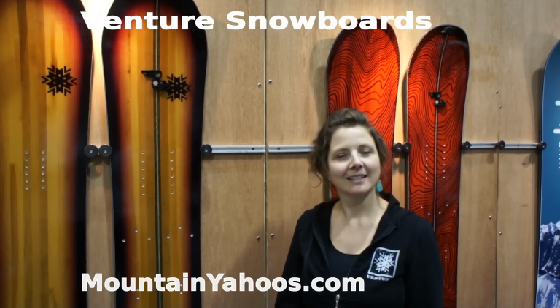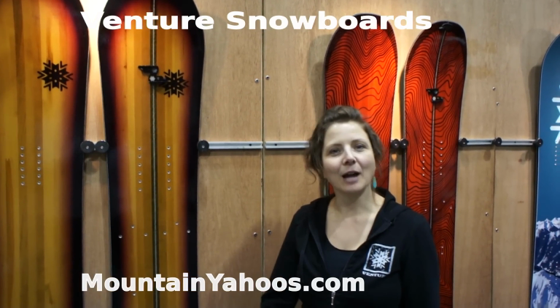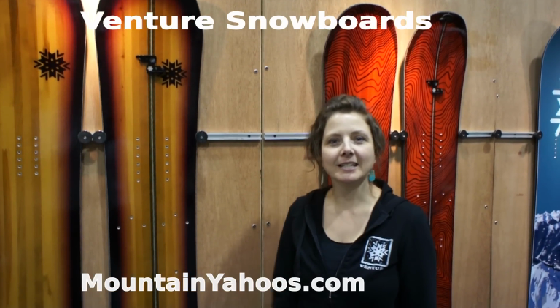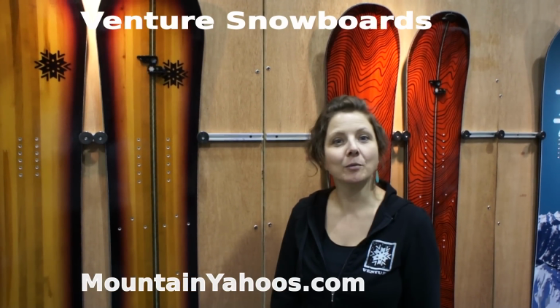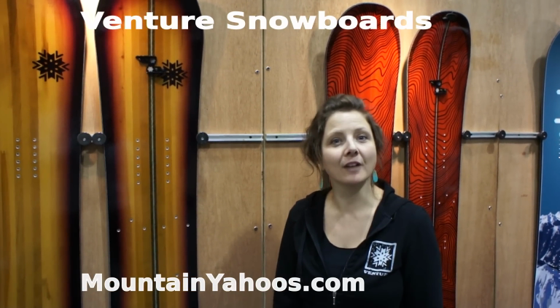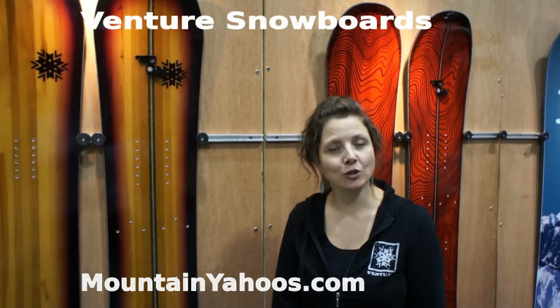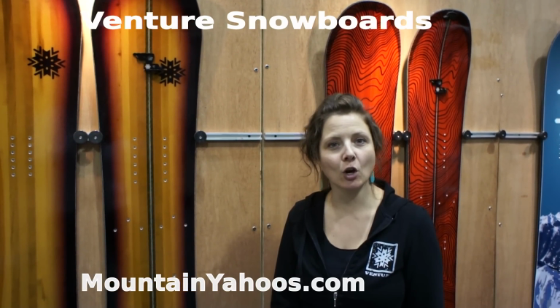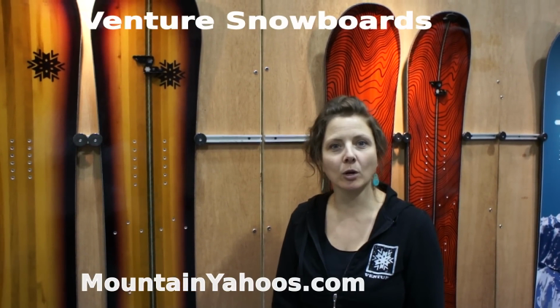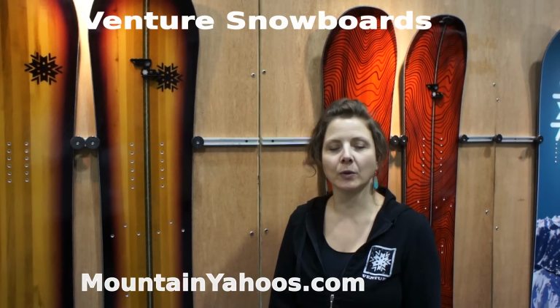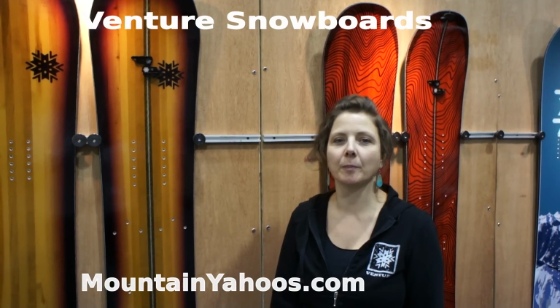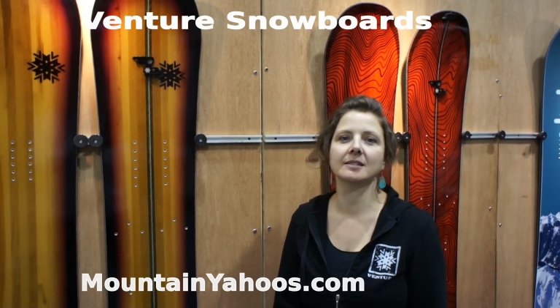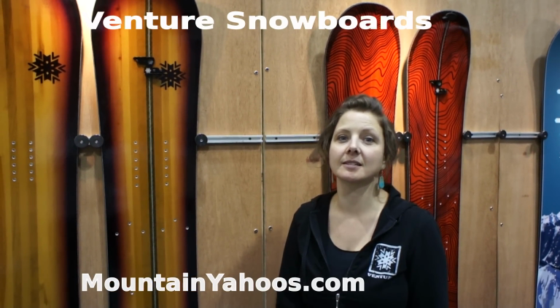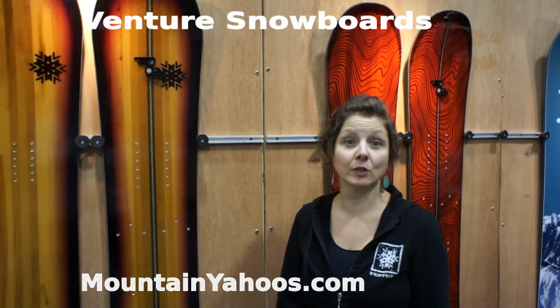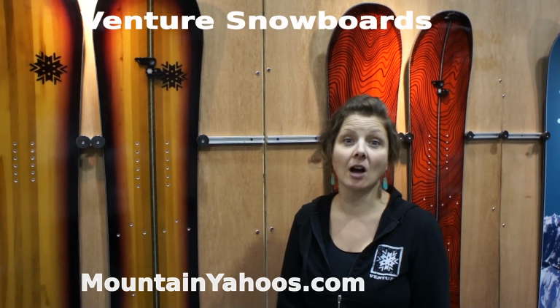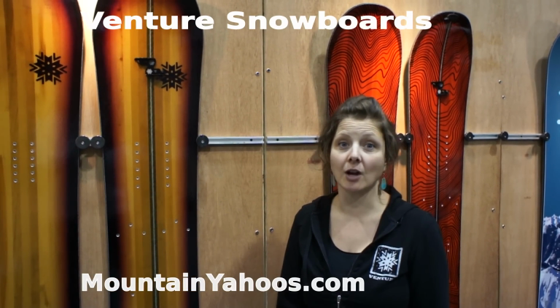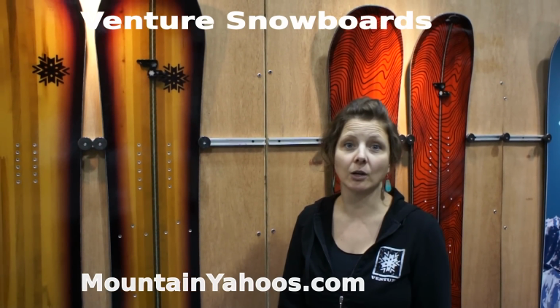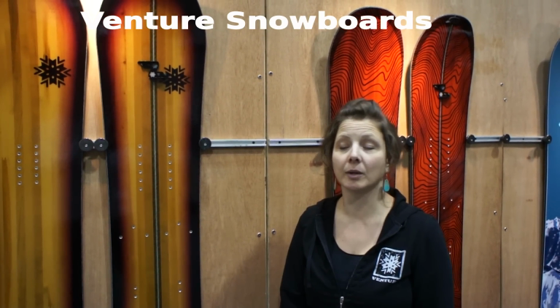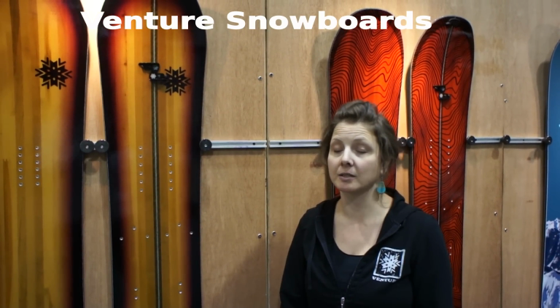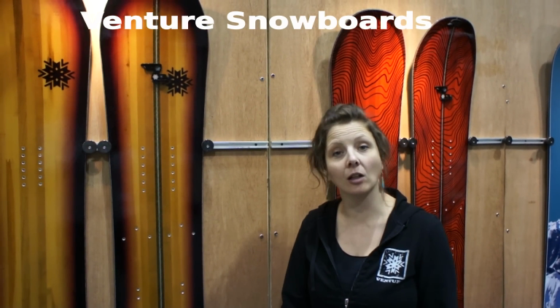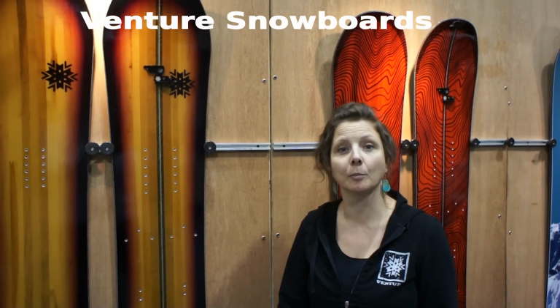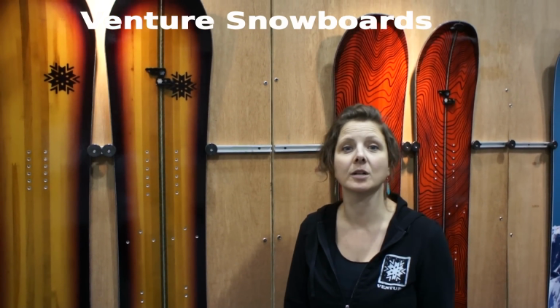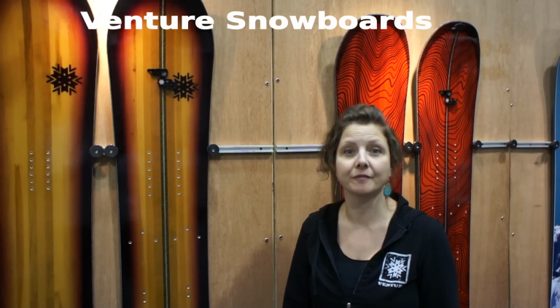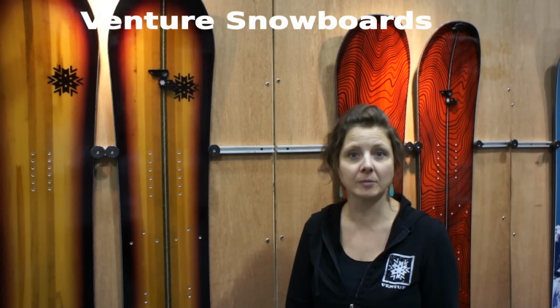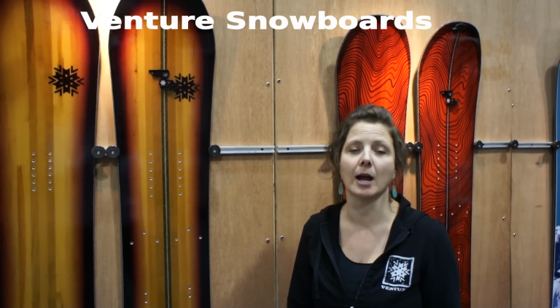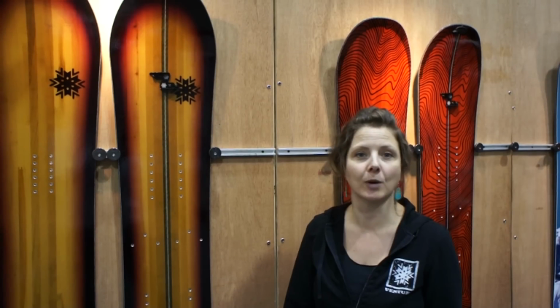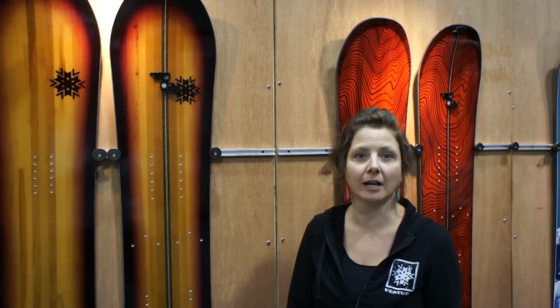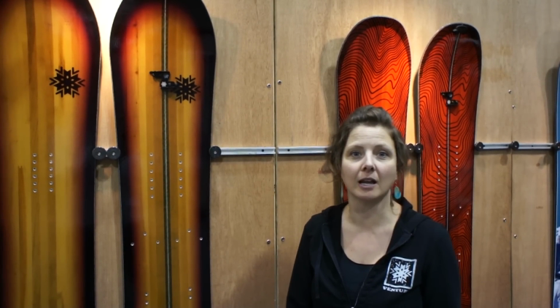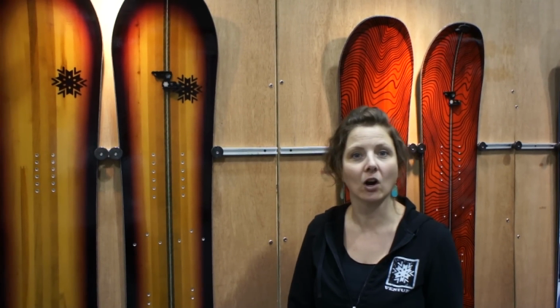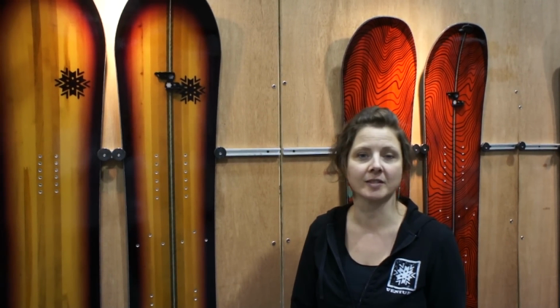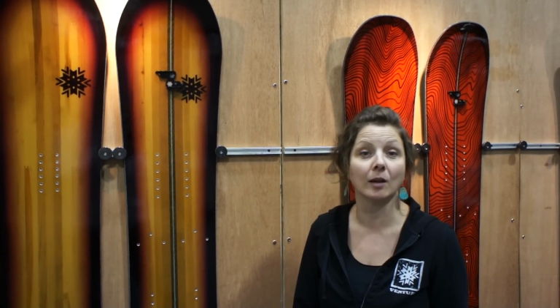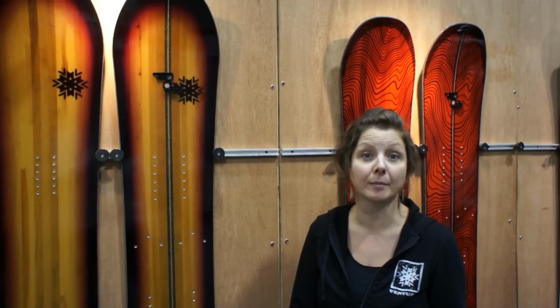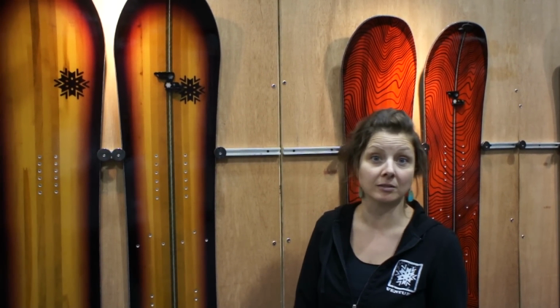I'm Lisa with Venture Snowboards. We are based in Silverton, Colorado and we build all our boards from scratch right there in the heart of the San Juan Mountains.